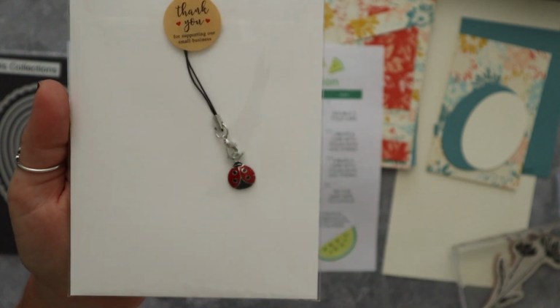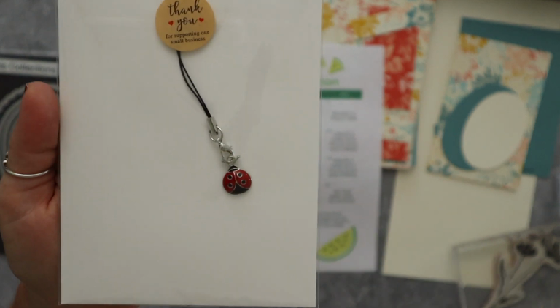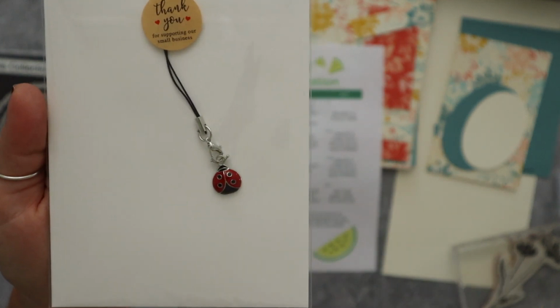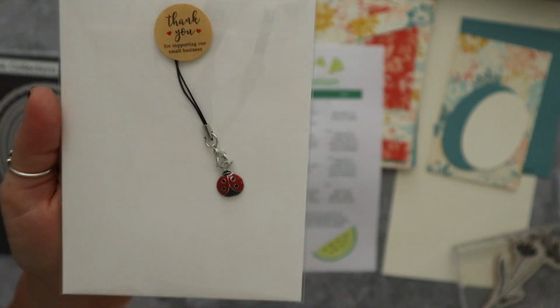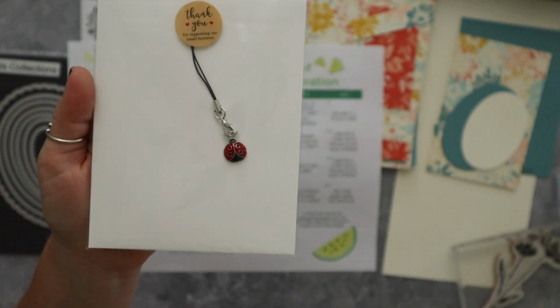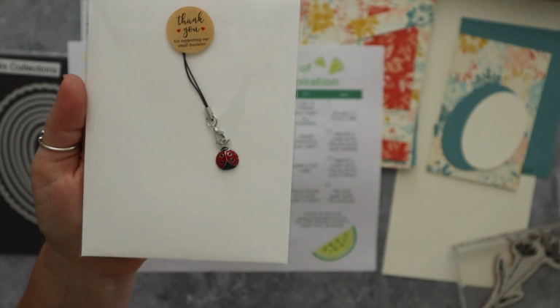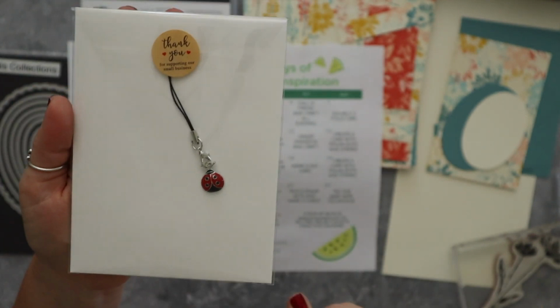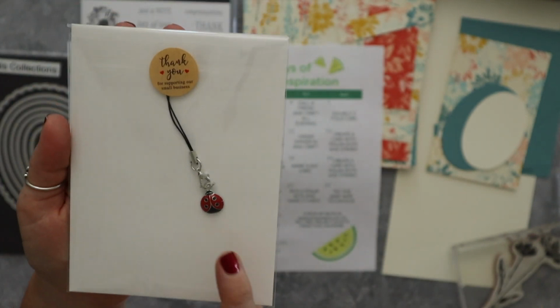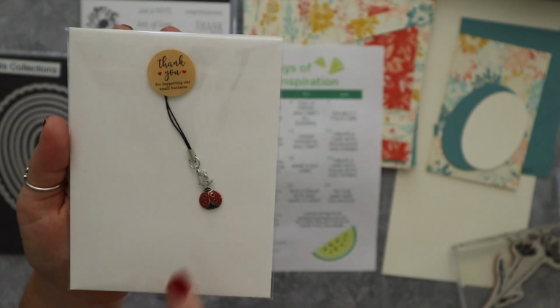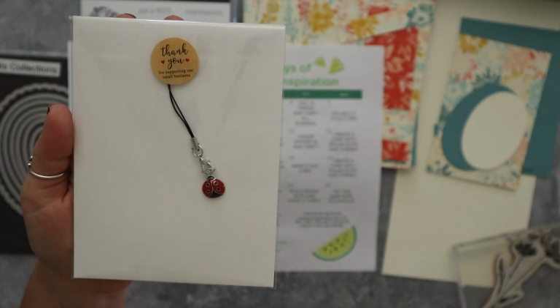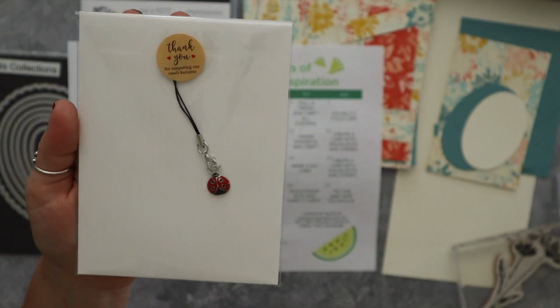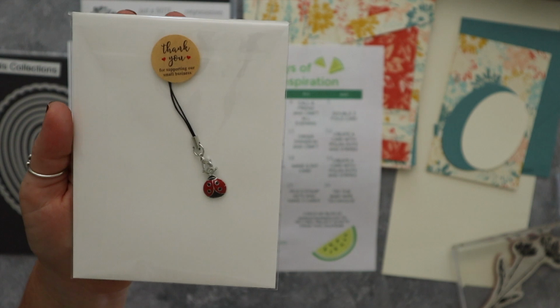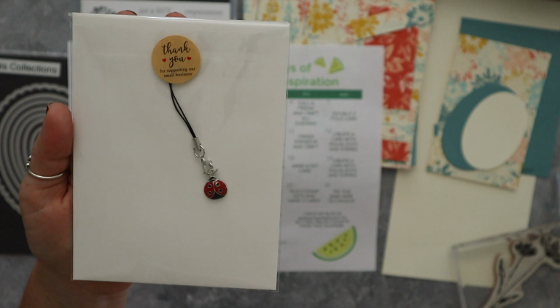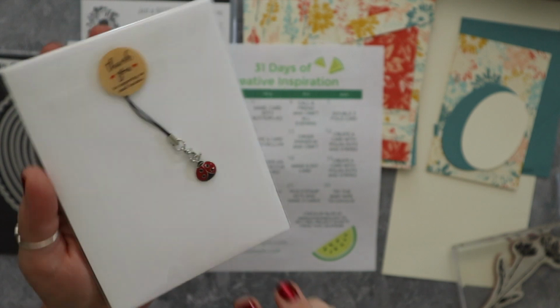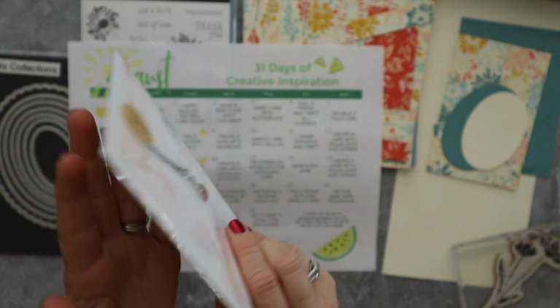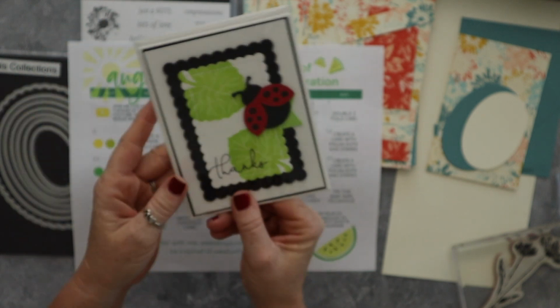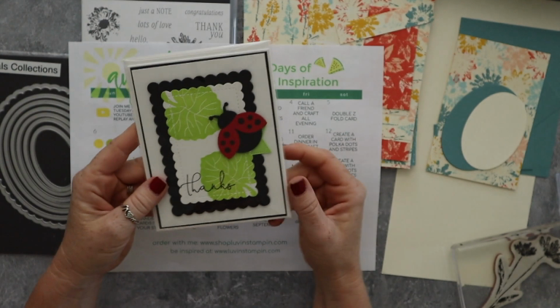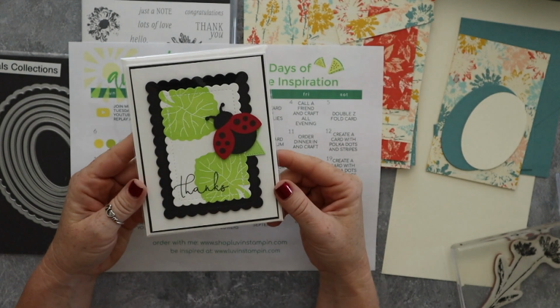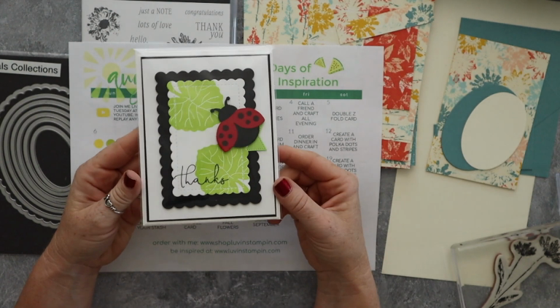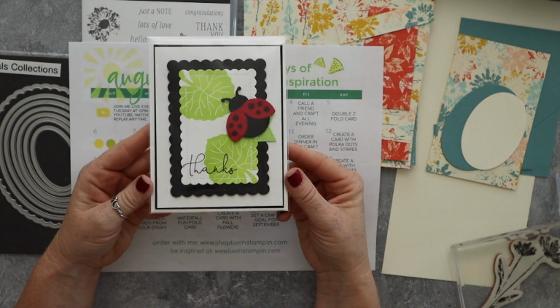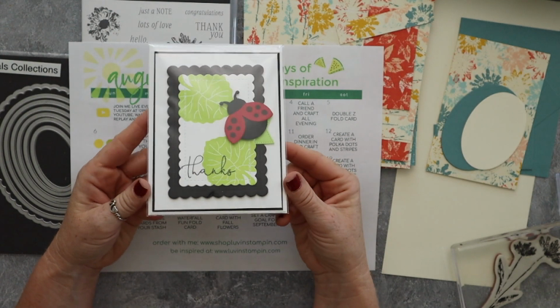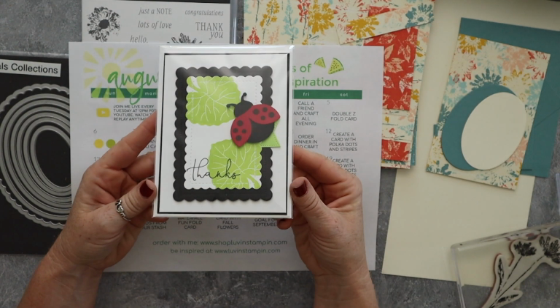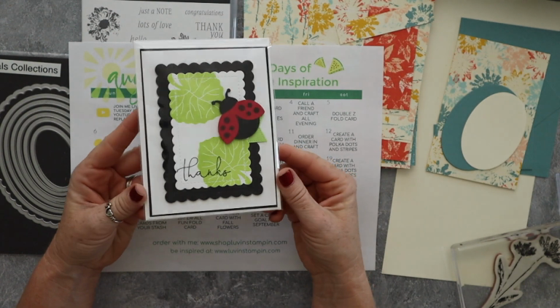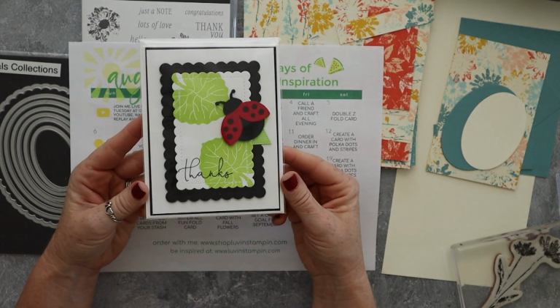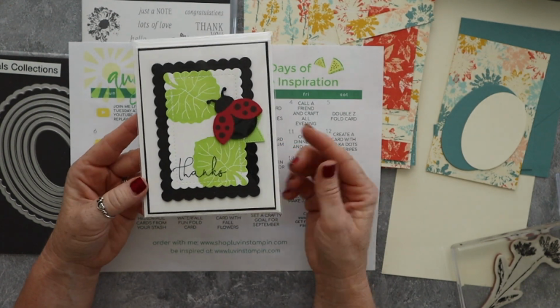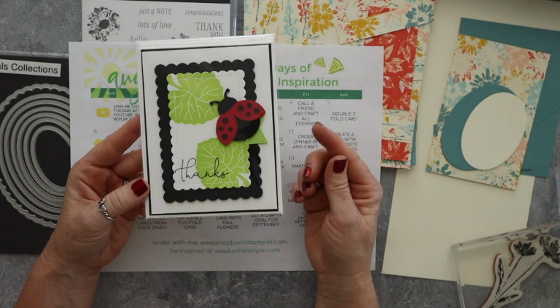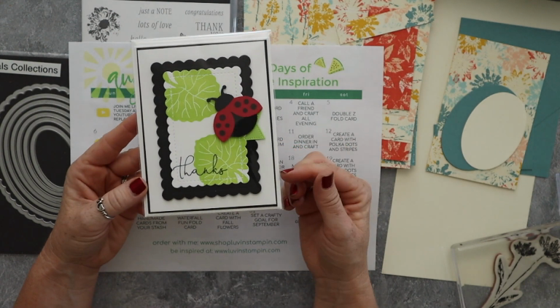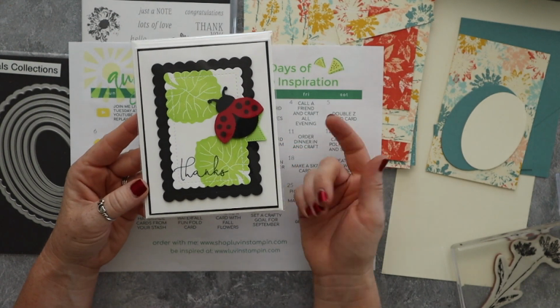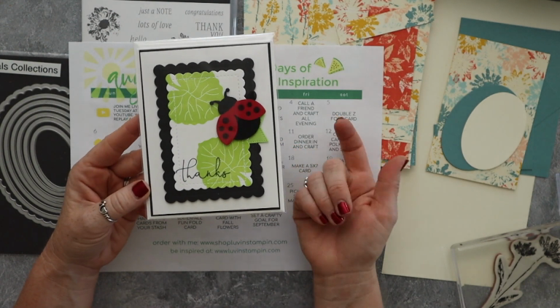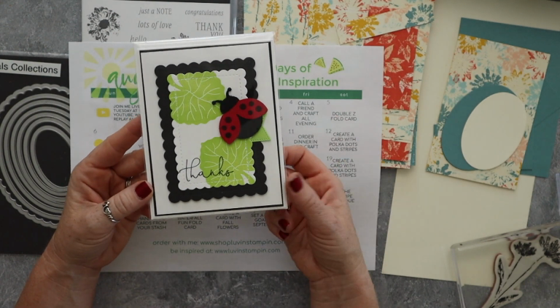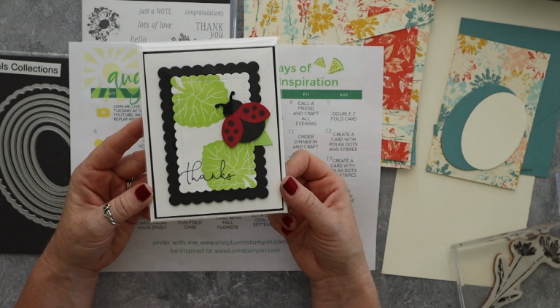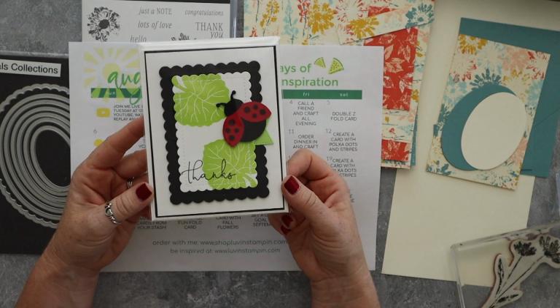There's a cute little ladybug charm here, and then you get this little card with an envelope in addition.